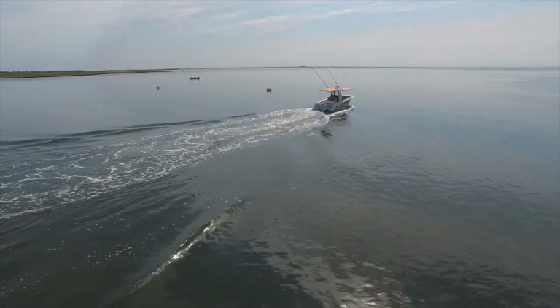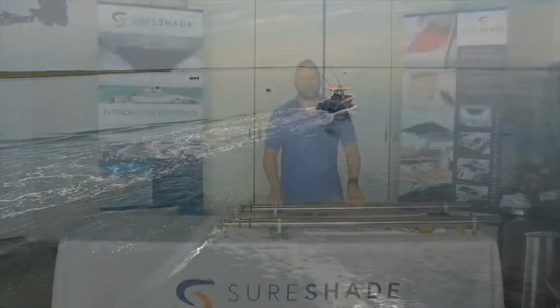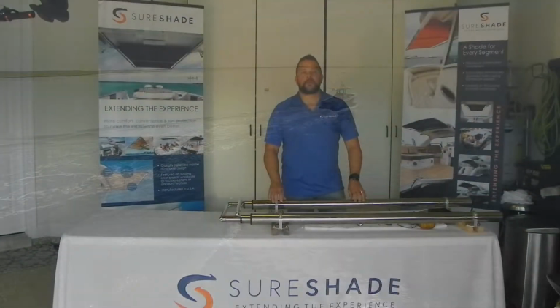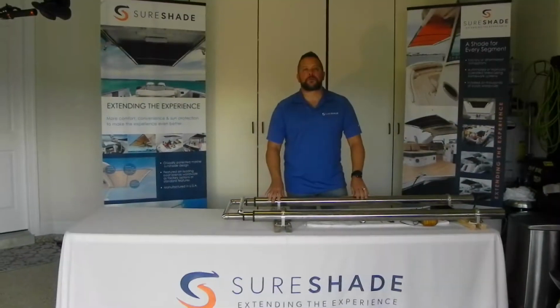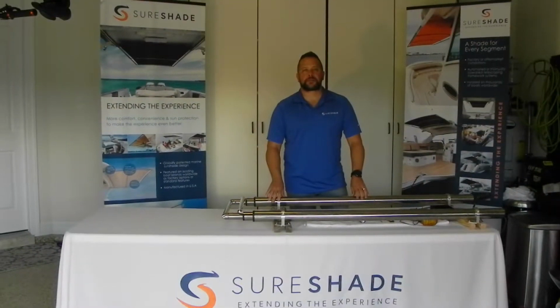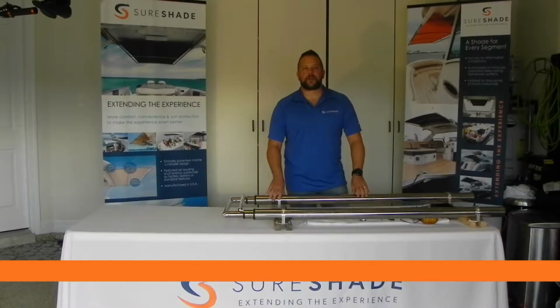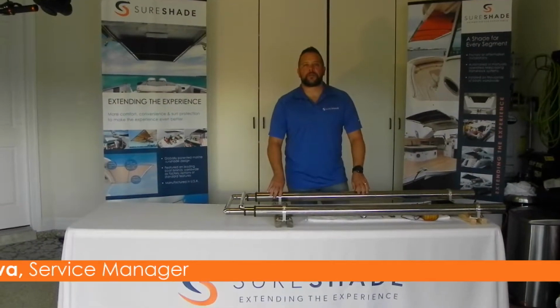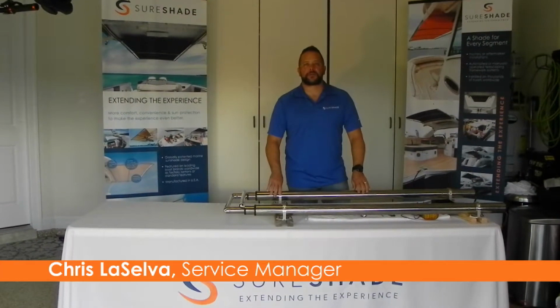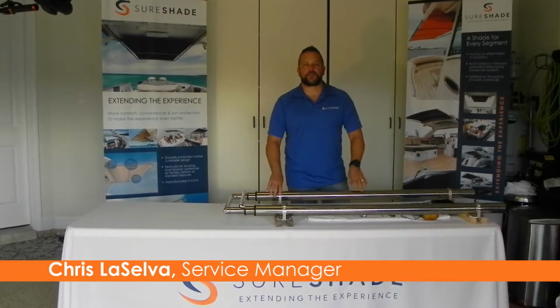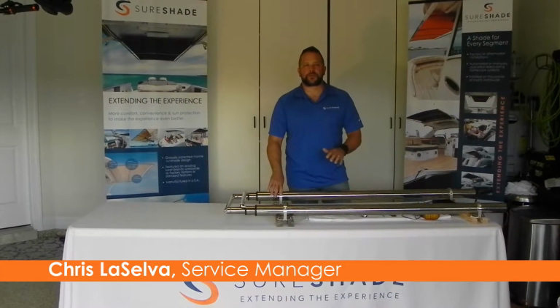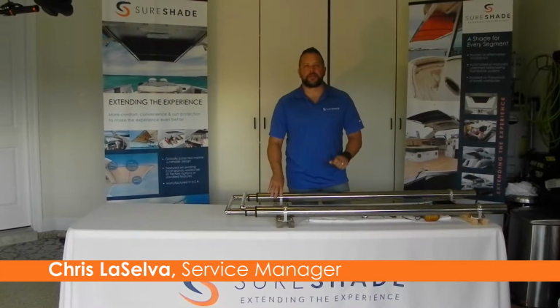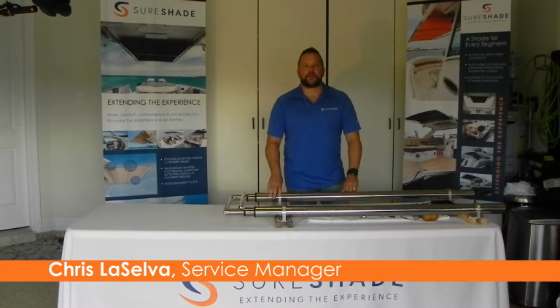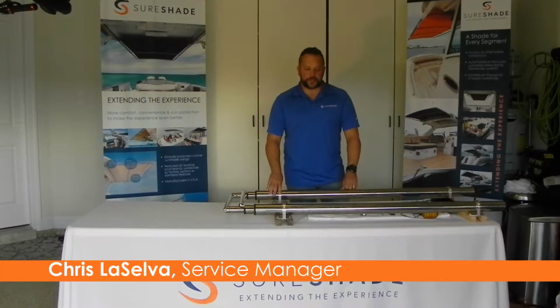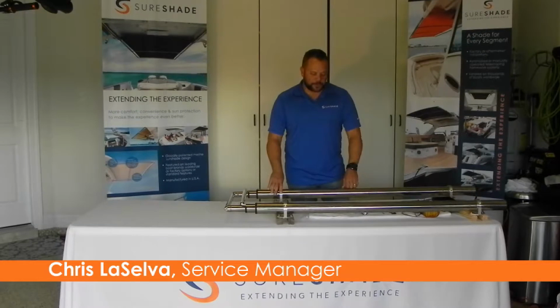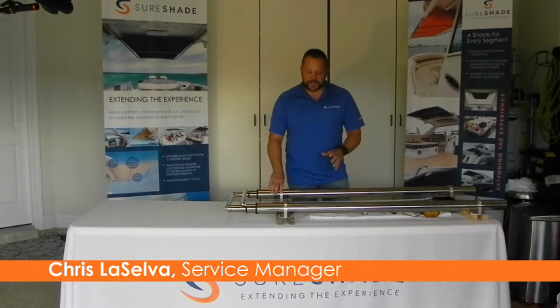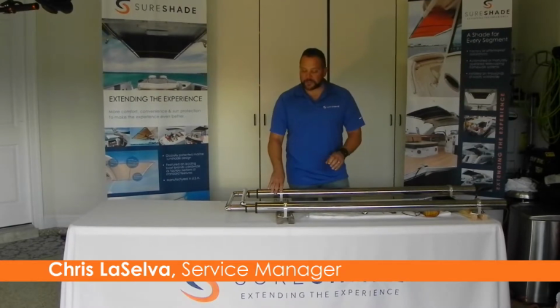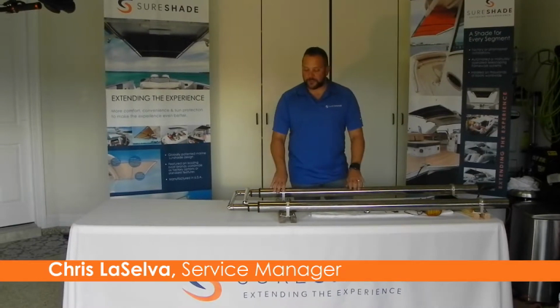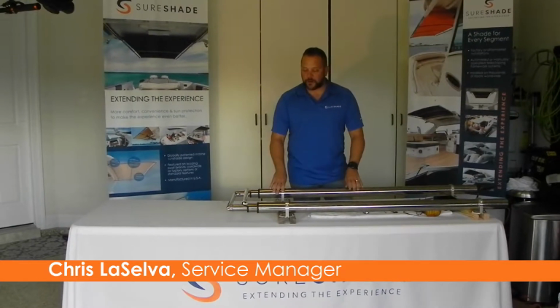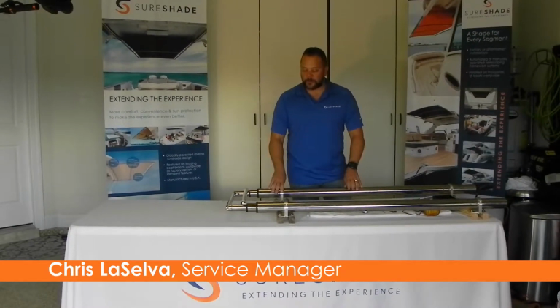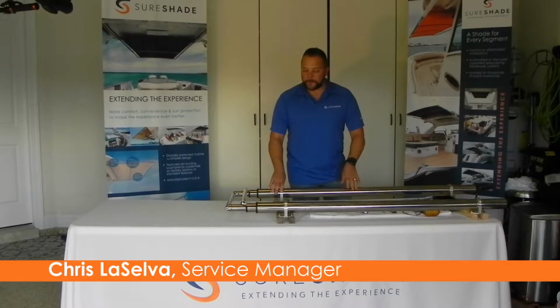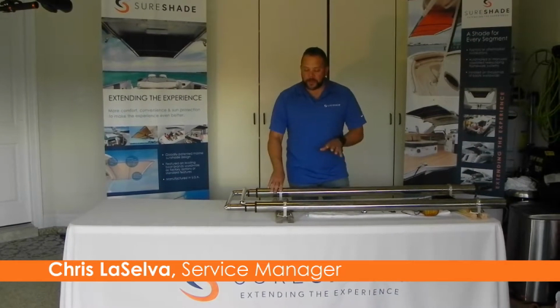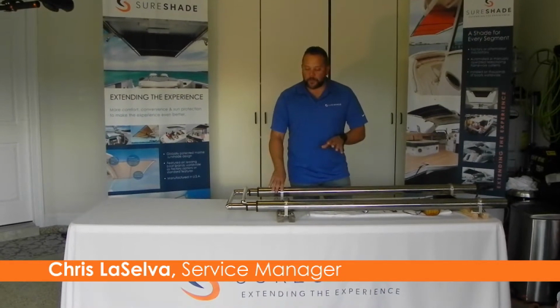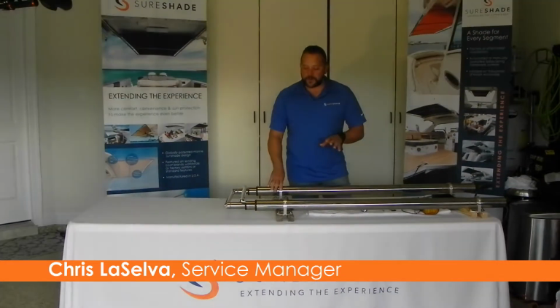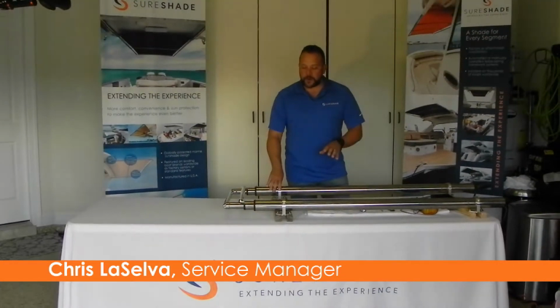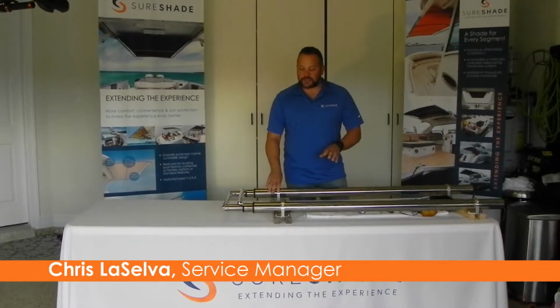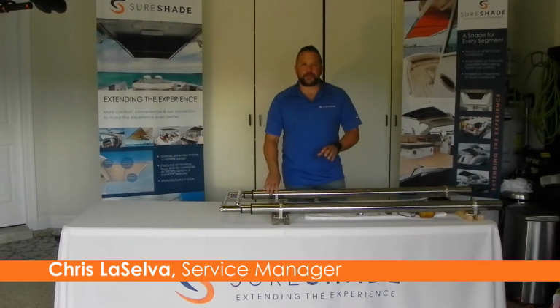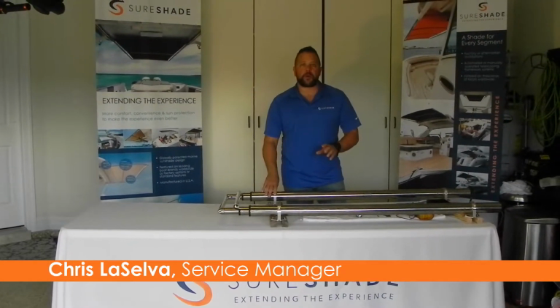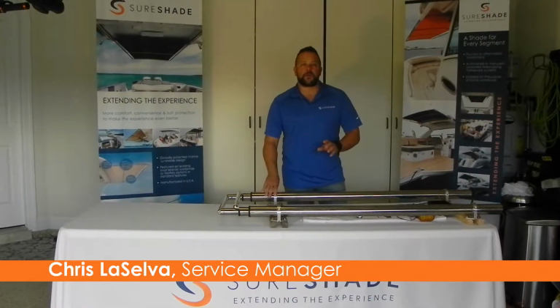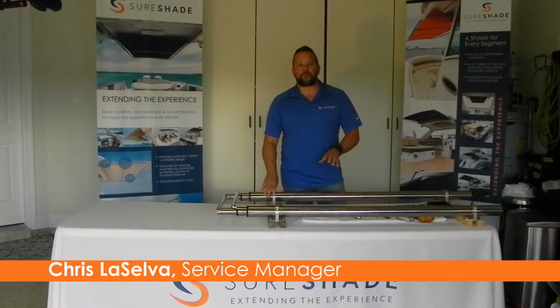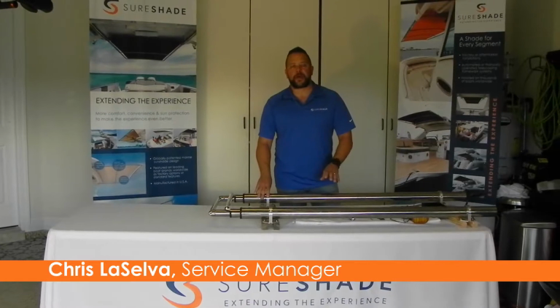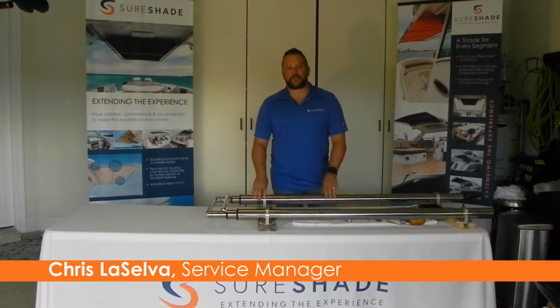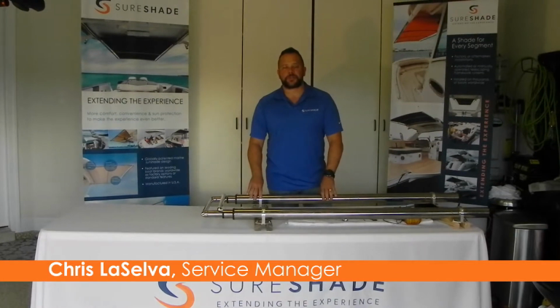Hi everyone, Chris LaSelva here with Shoreshade University, another video. Today's topic is going to be on when you're trying to reset your fully retracted position.